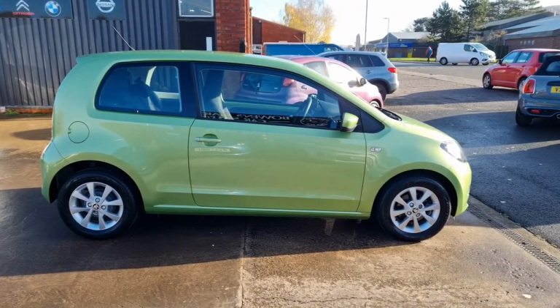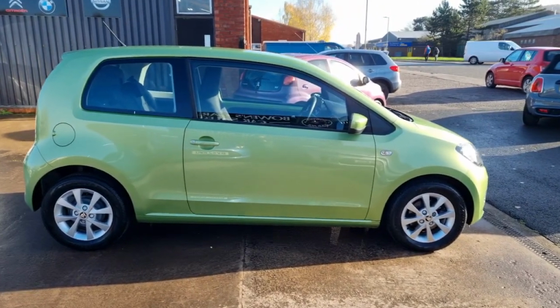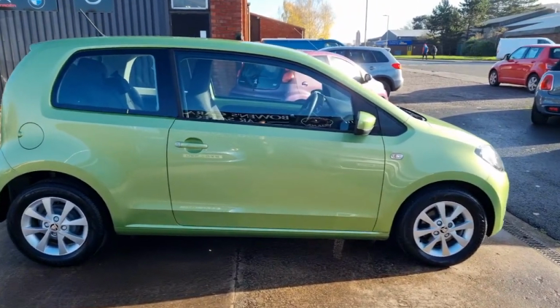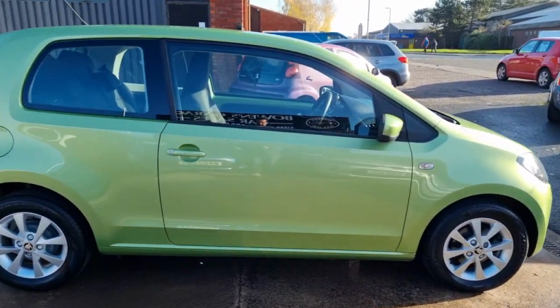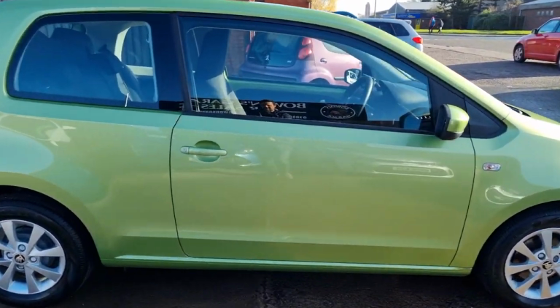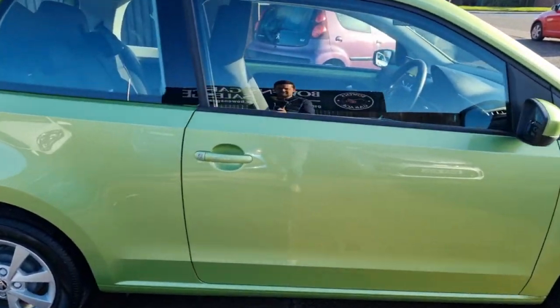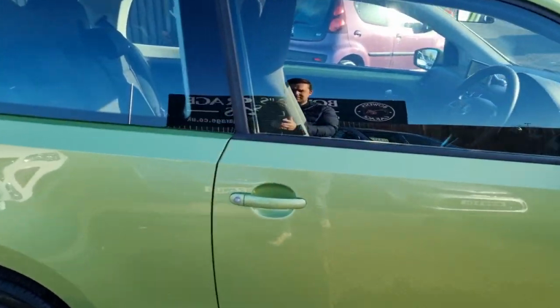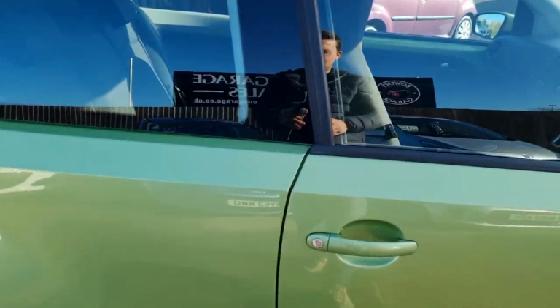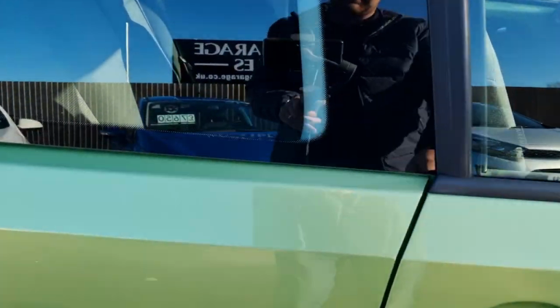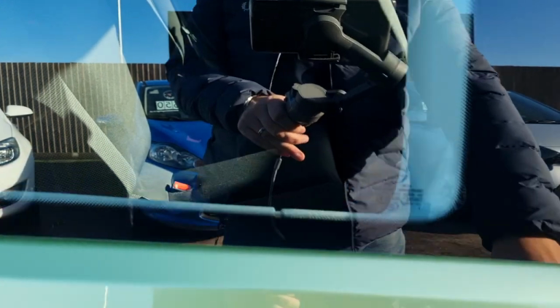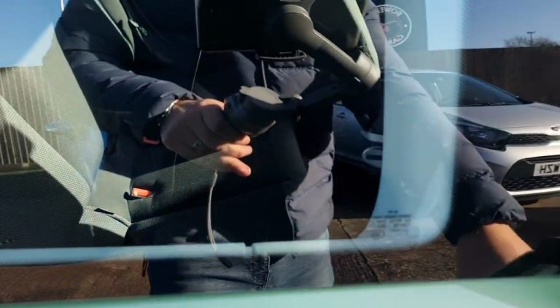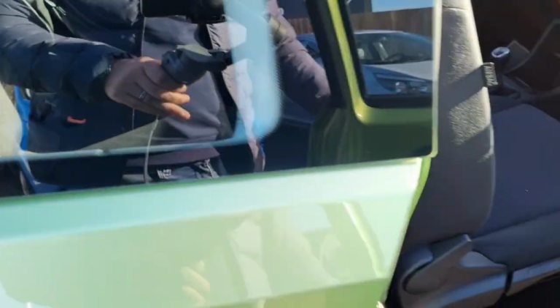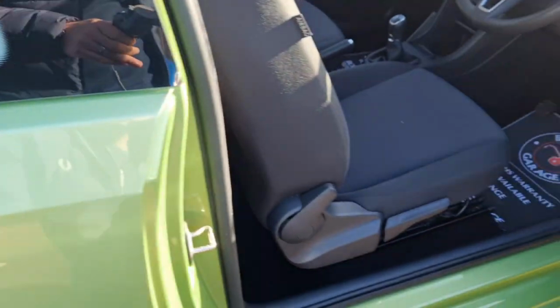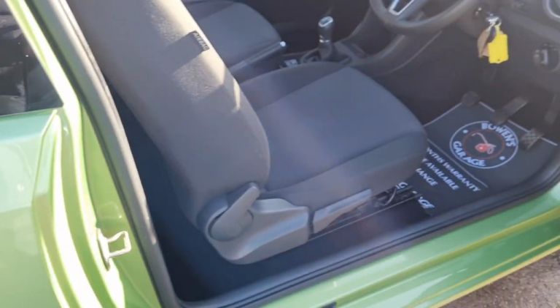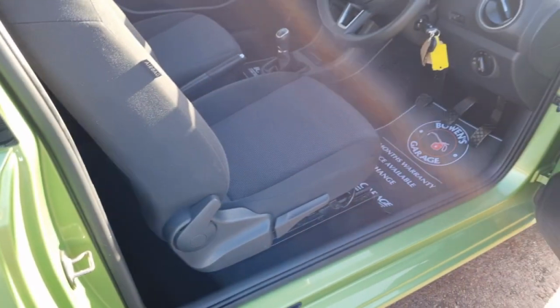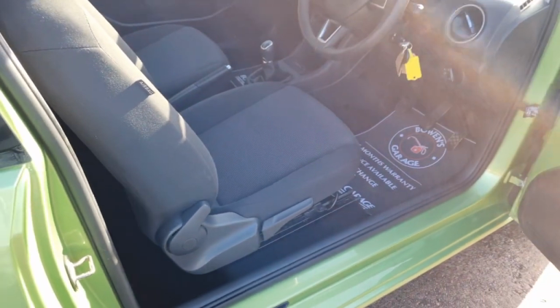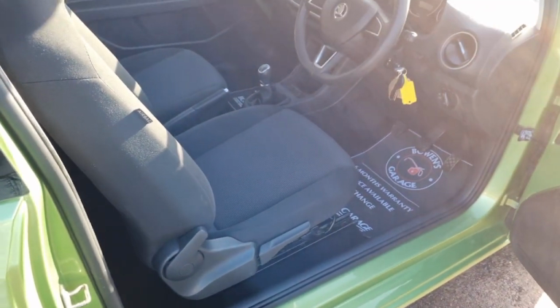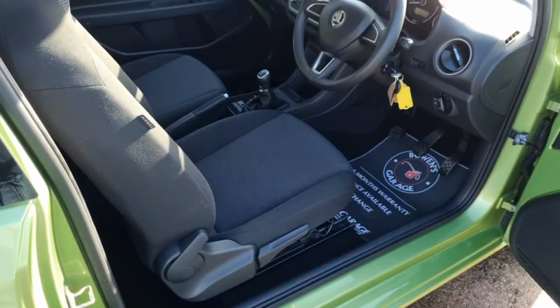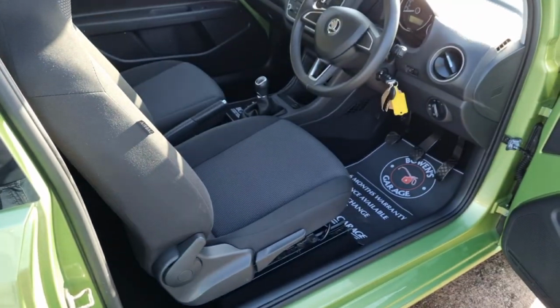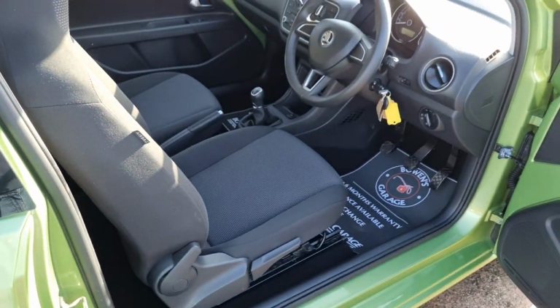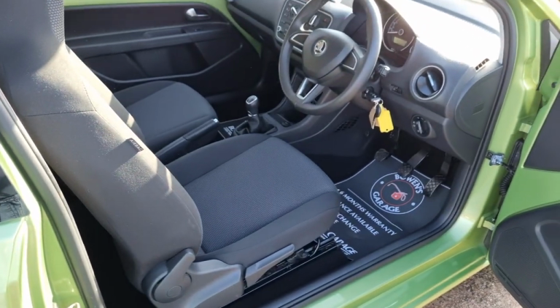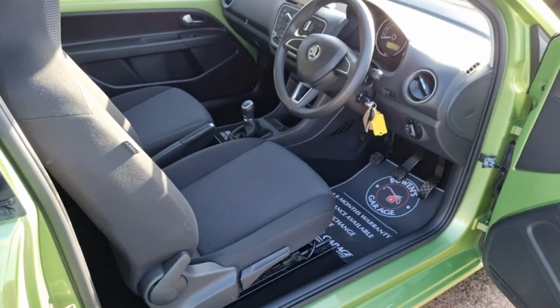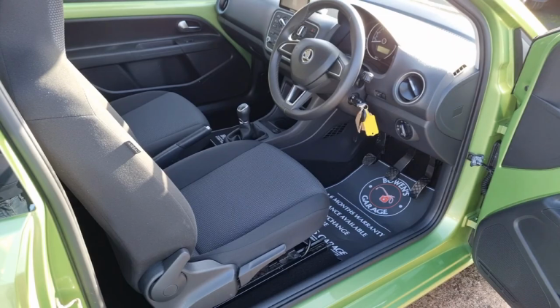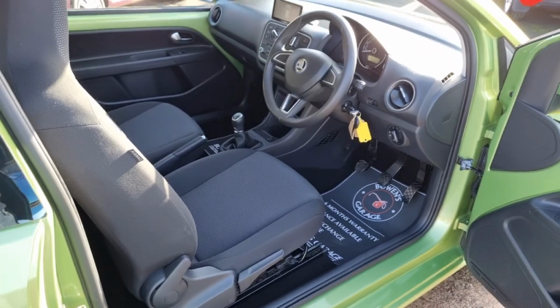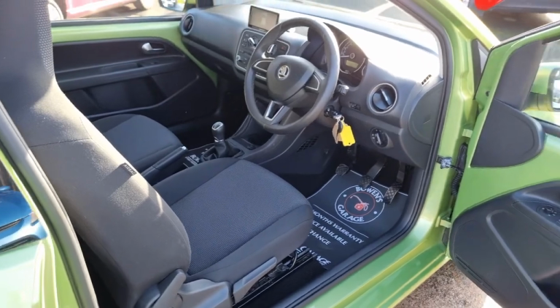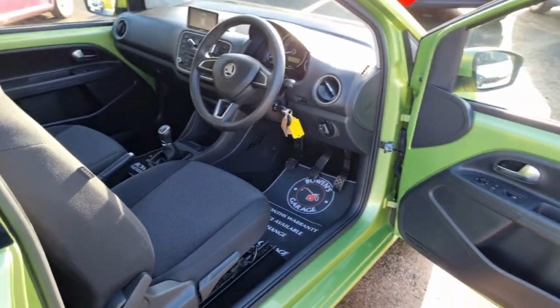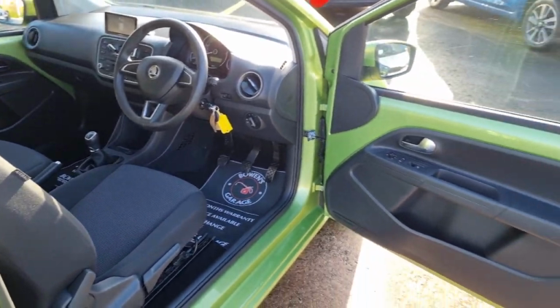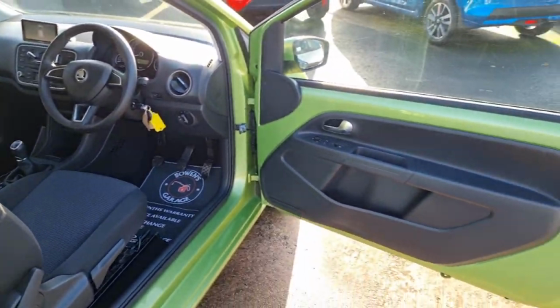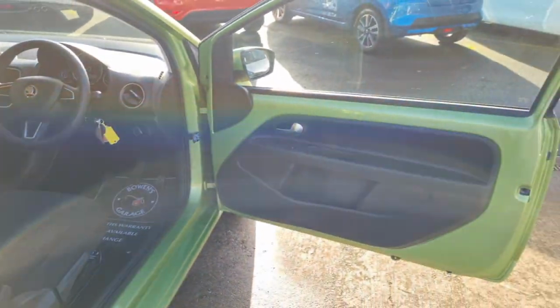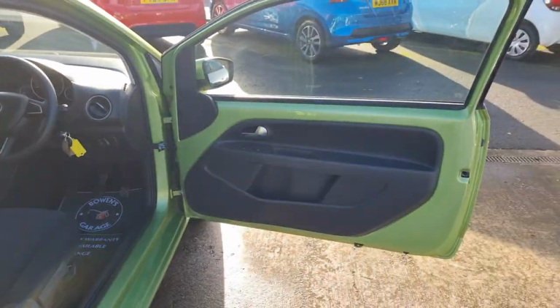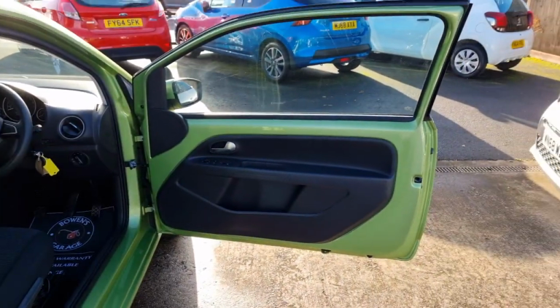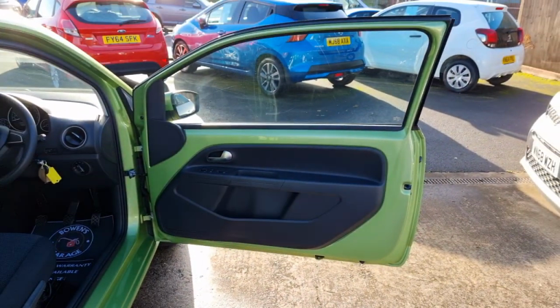Made by Volkswagen of course — exactly the same as the Volkswagen Up. And this is the Elegance specification, so loaded with goodies for a car of this nature. Of course you've got the alloys which I've just shown you.